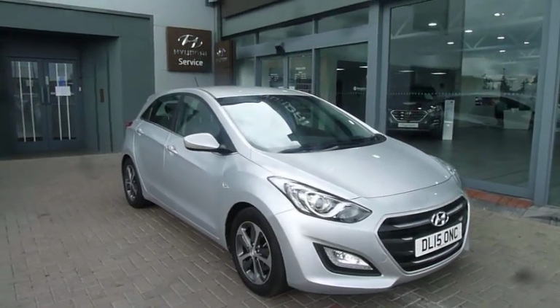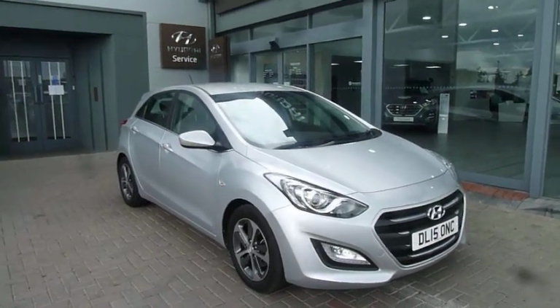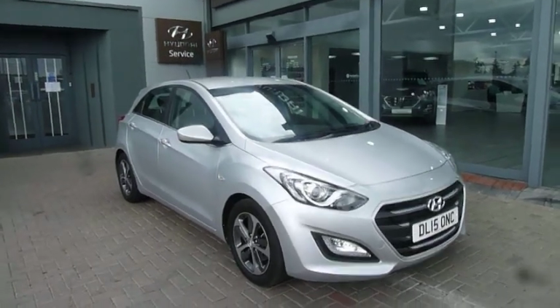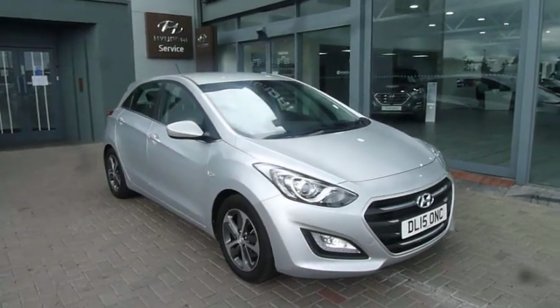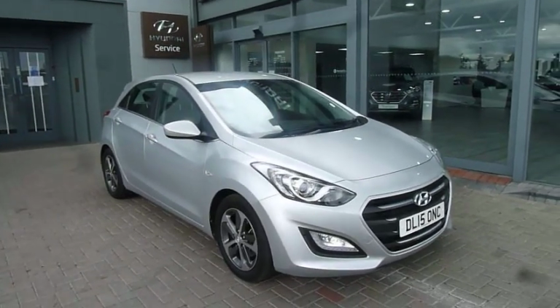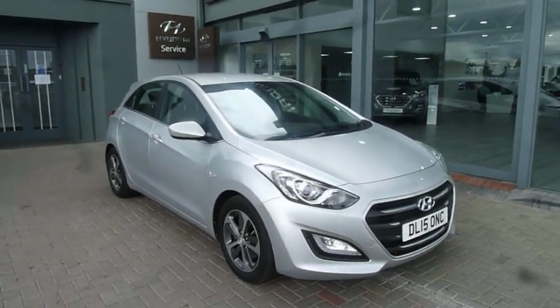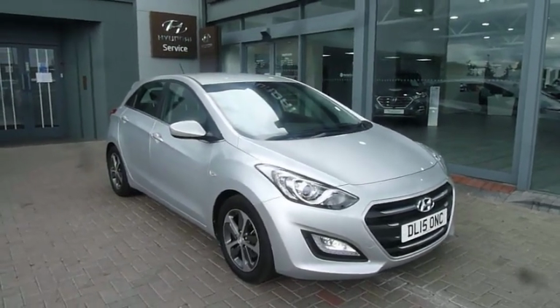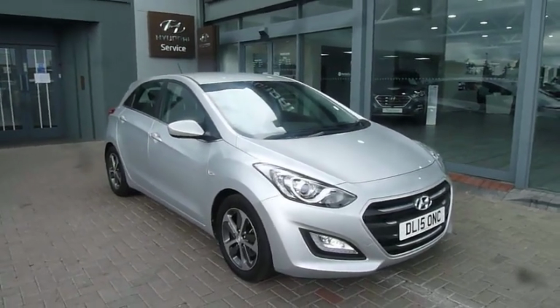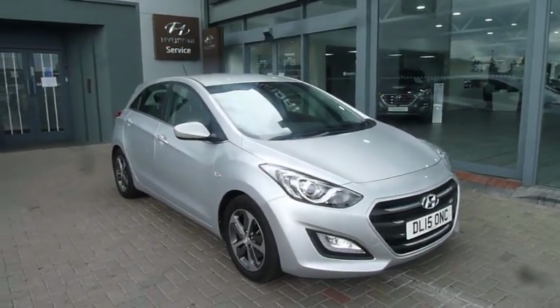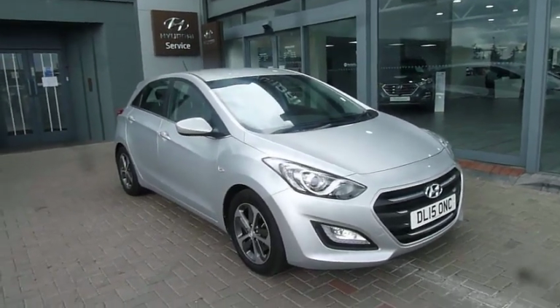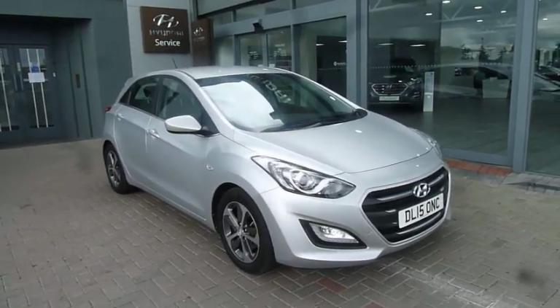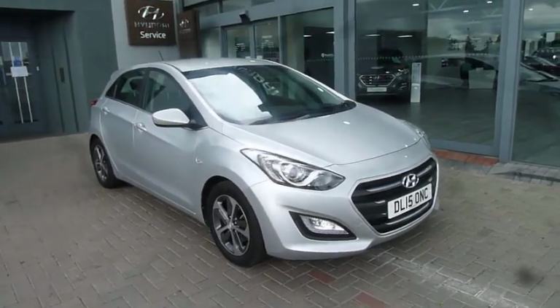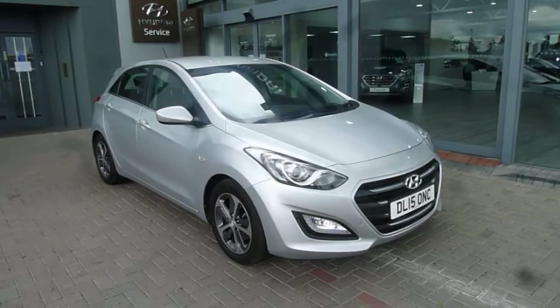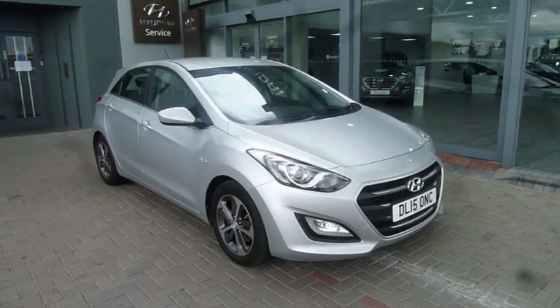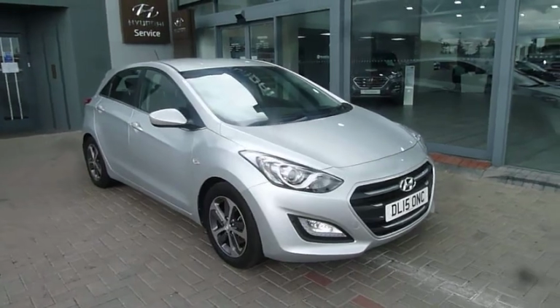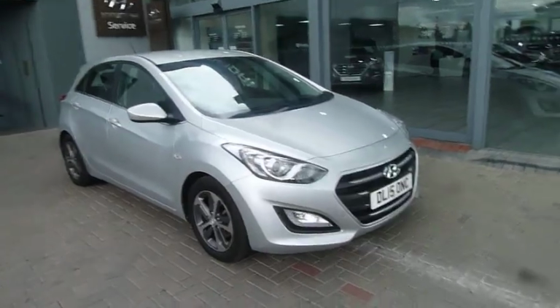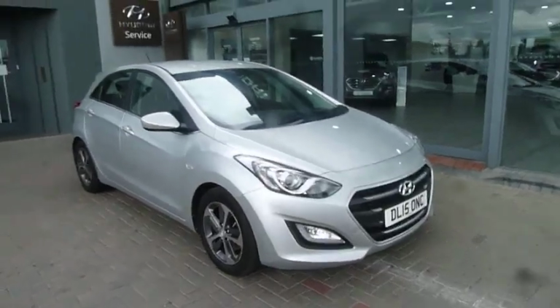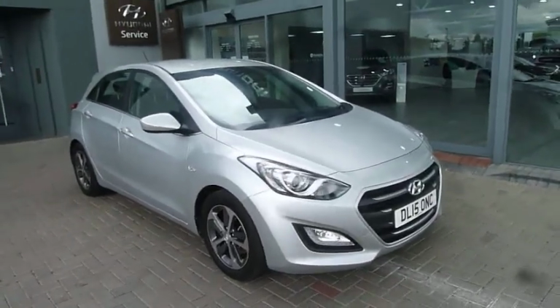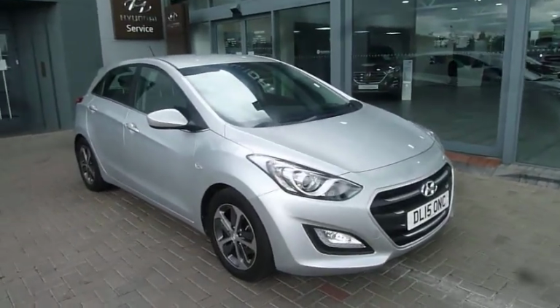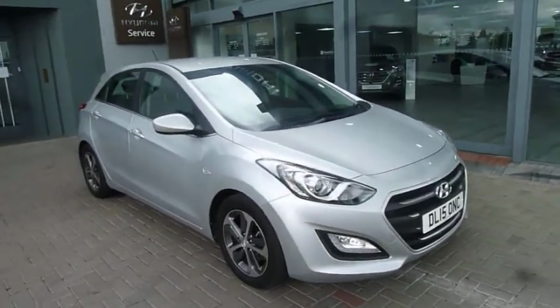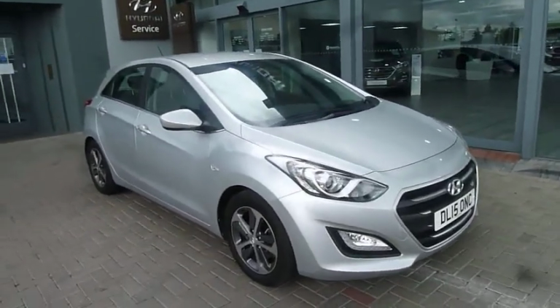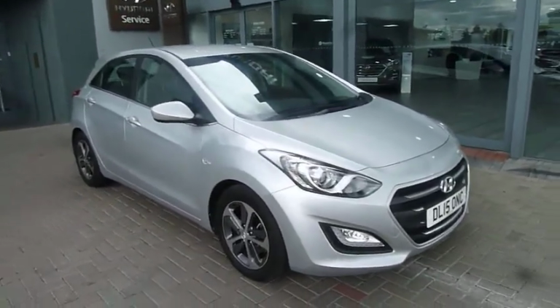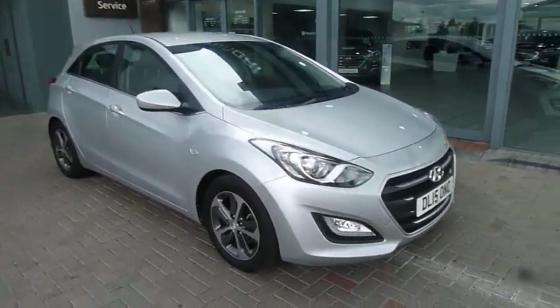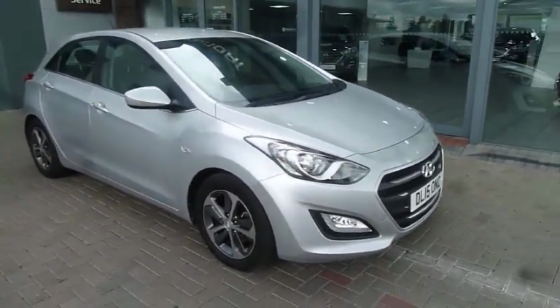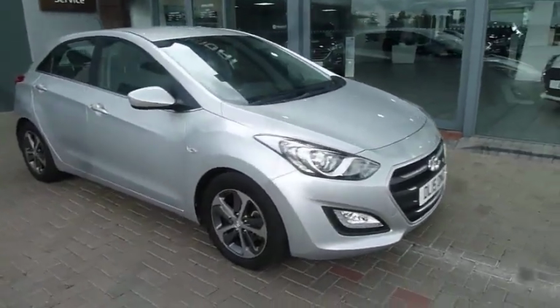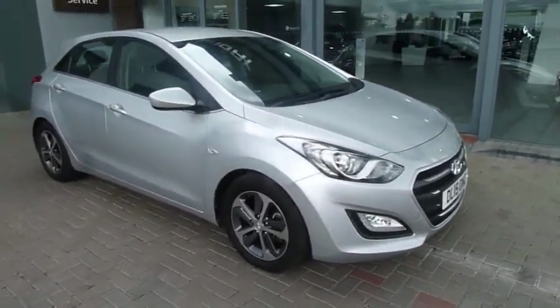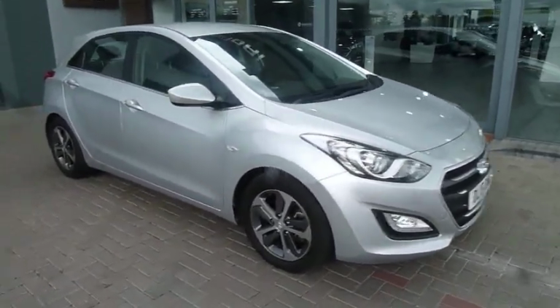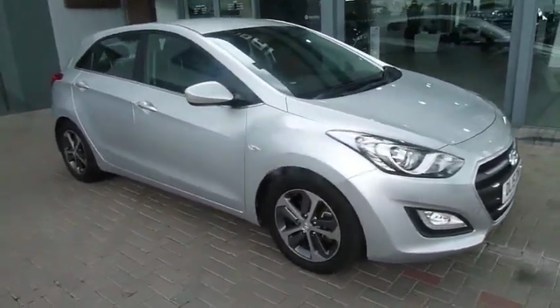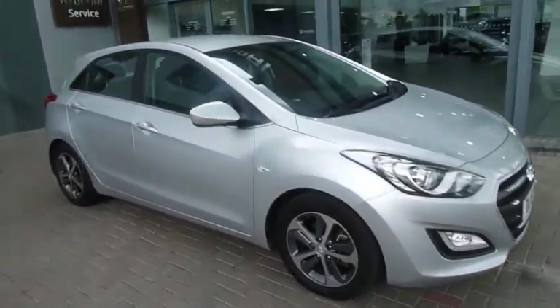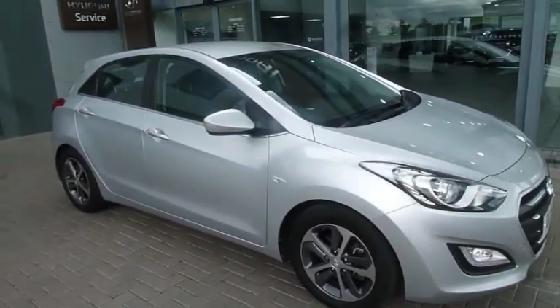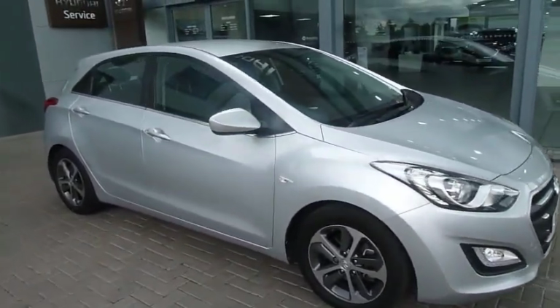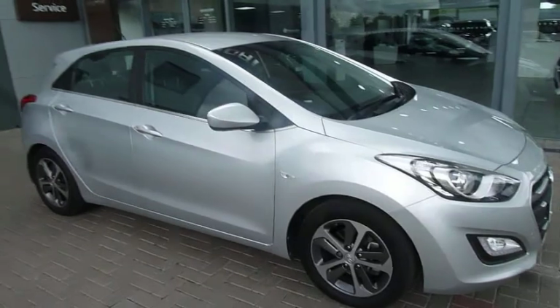Hi and welcome to JTU's Hyundai Shrewsbury. My name's Rob. I'm just going to take you through this used Hyundai i30. It's a 1.4 petrol SE model in silver.